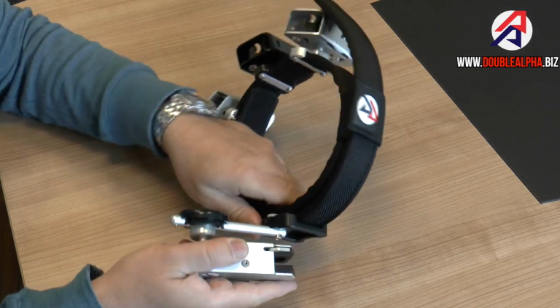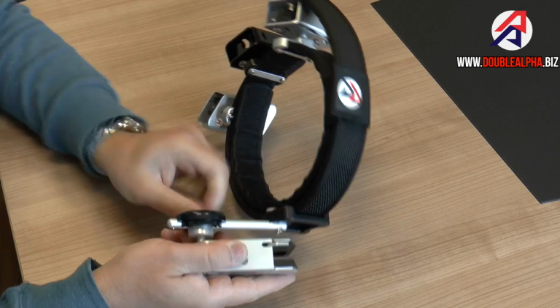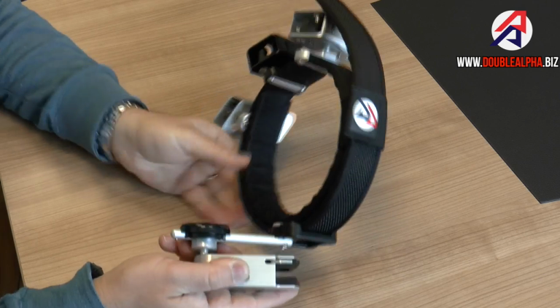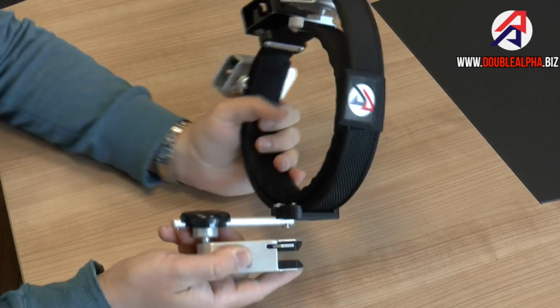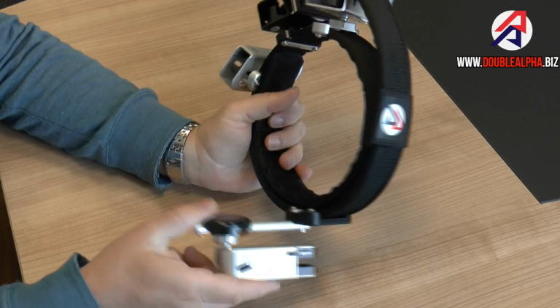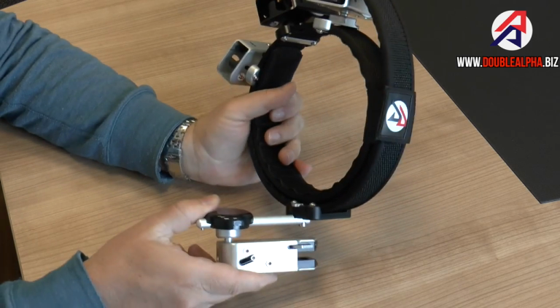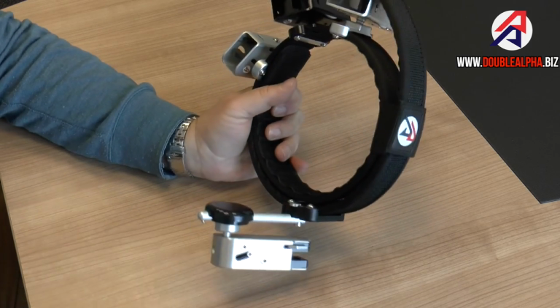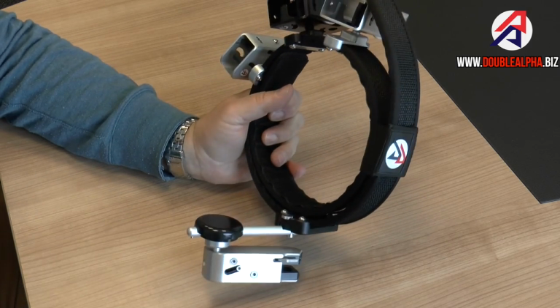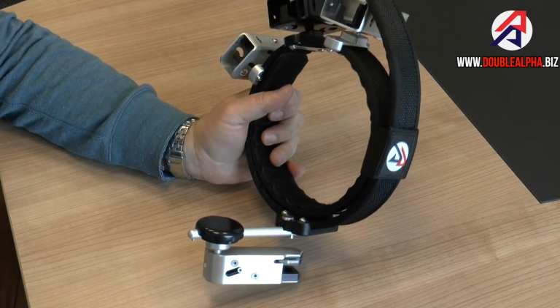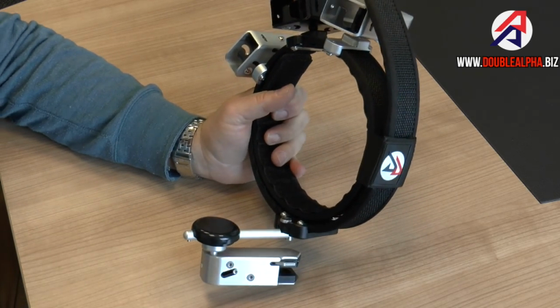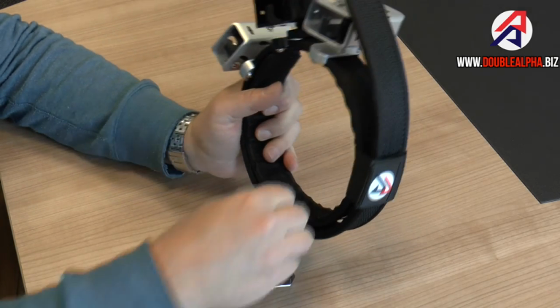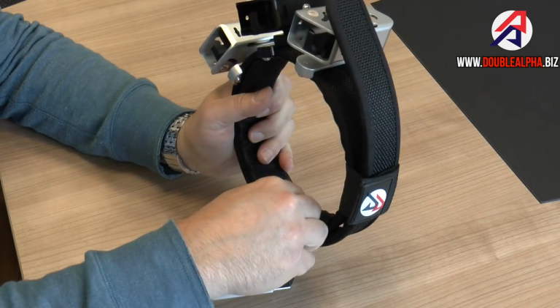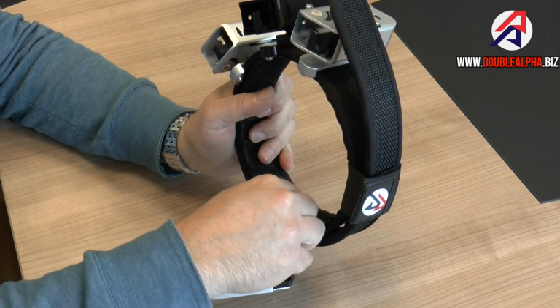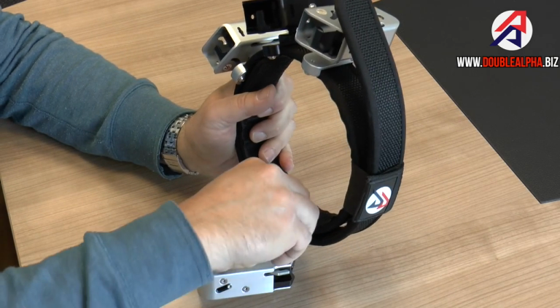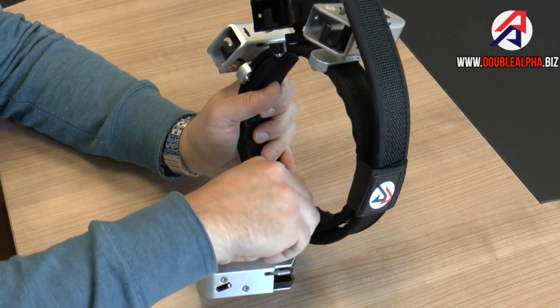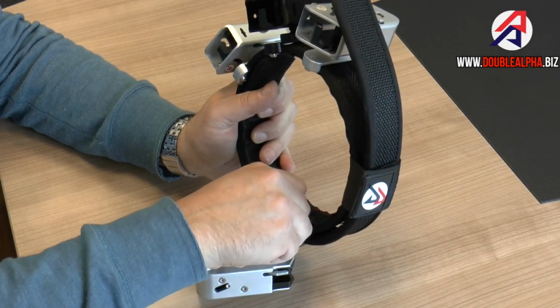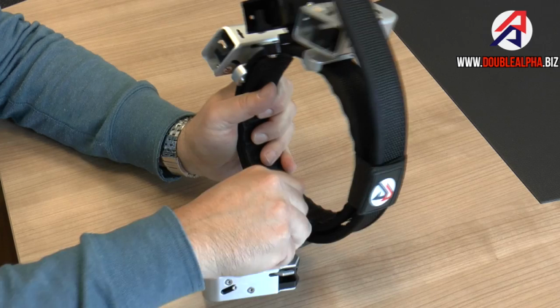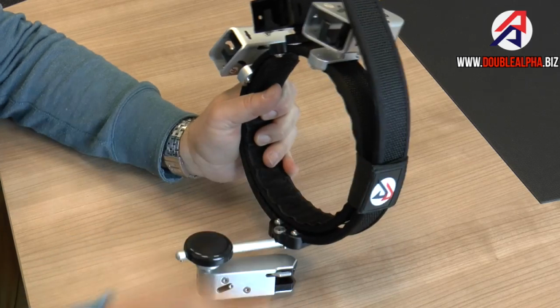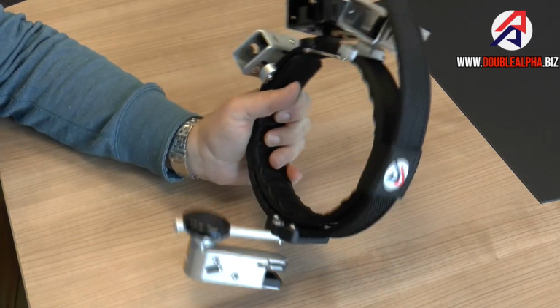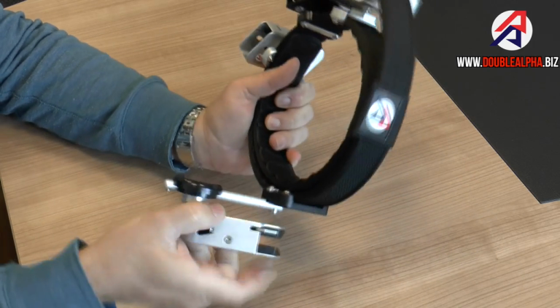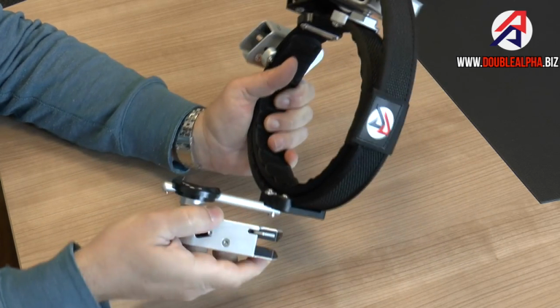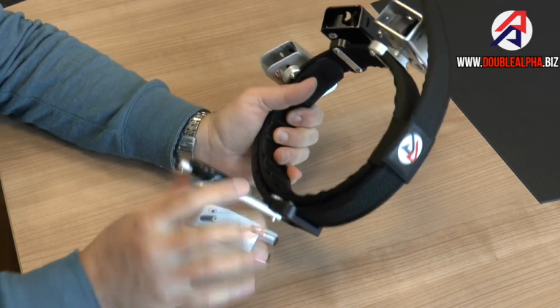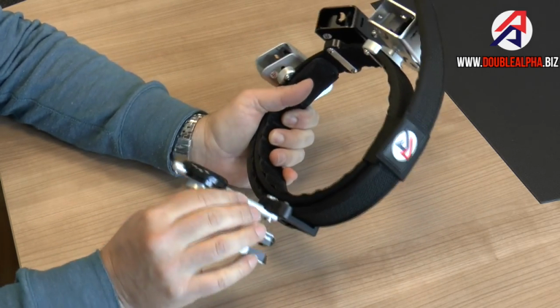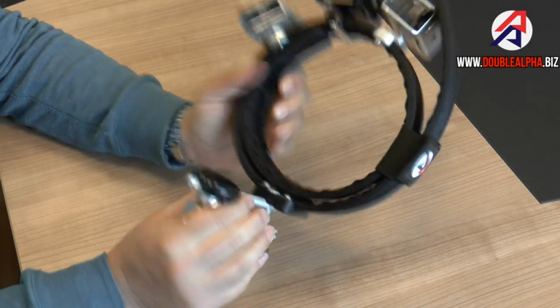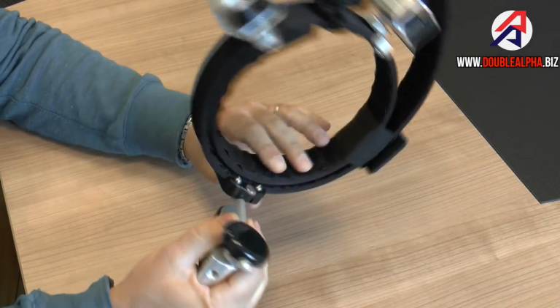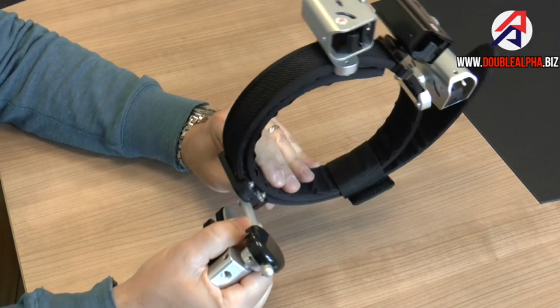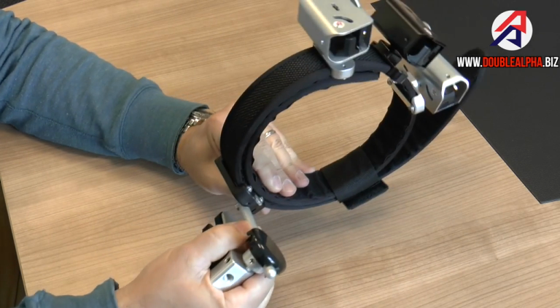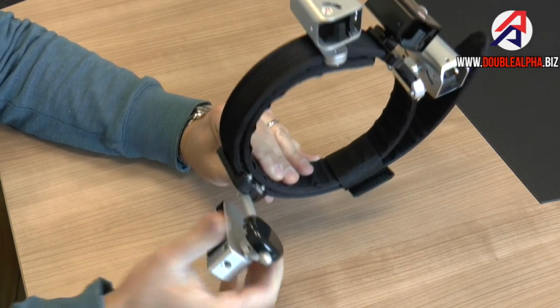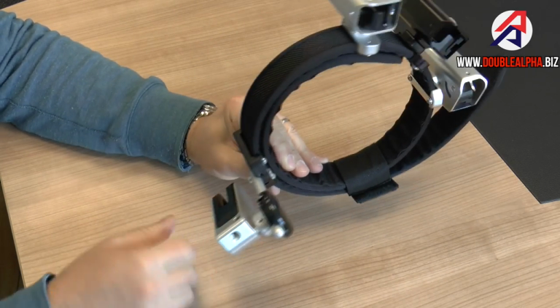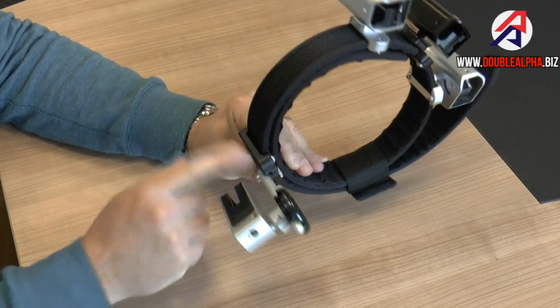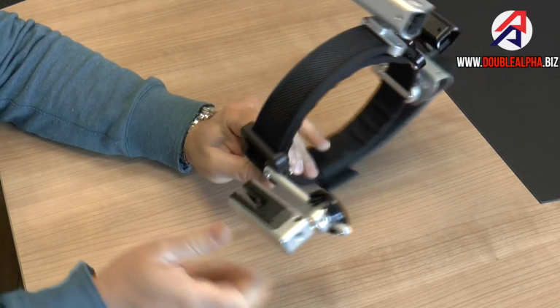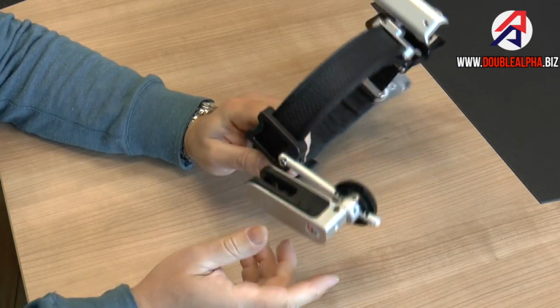If you want to make sure it's very firmly locked, you can take any coin or screwdriver and give that screw a little tweak. And now the holster is as rock solid as it is with a regular hanger.